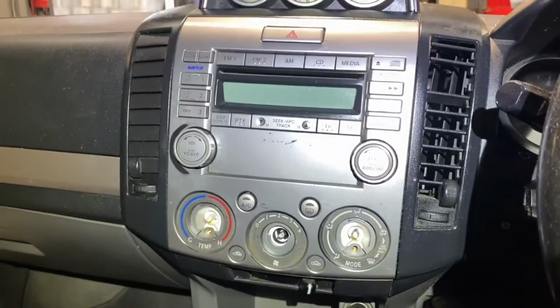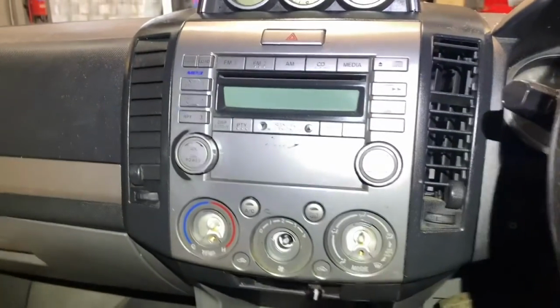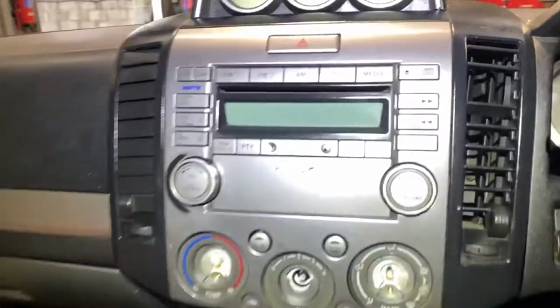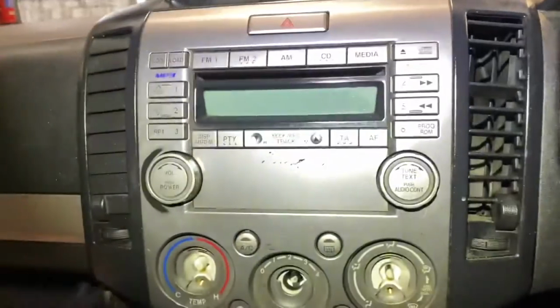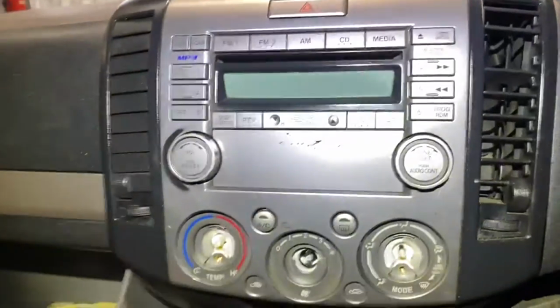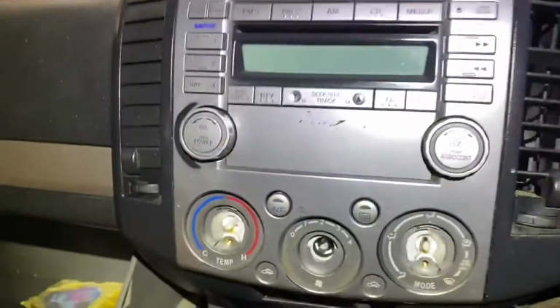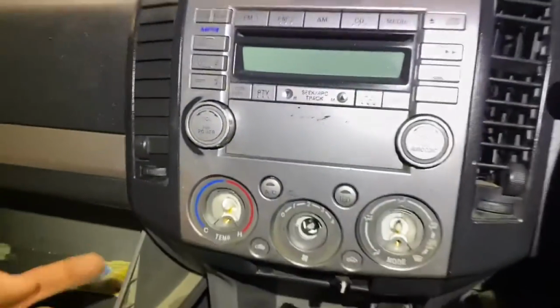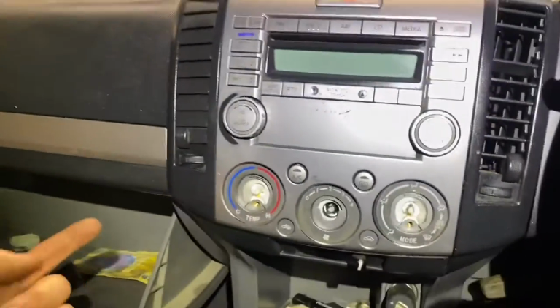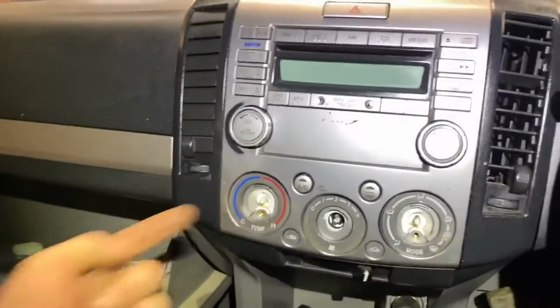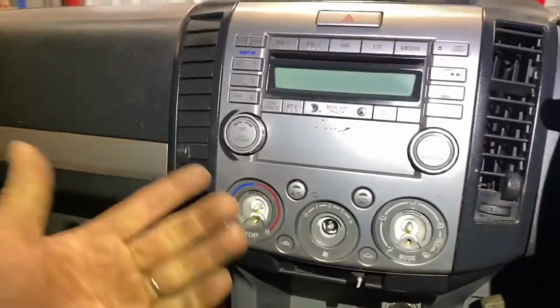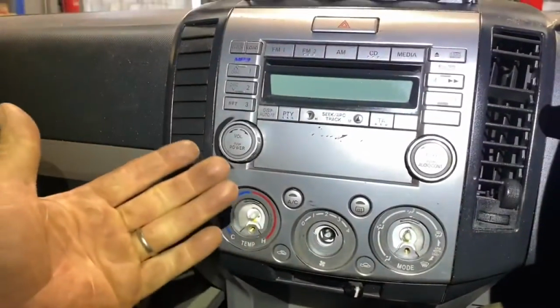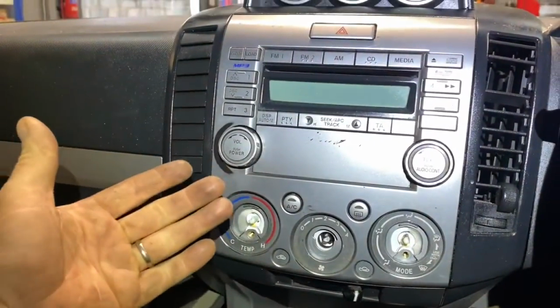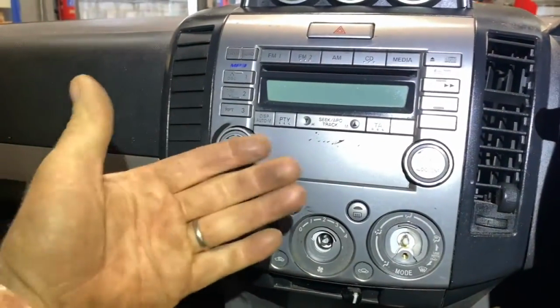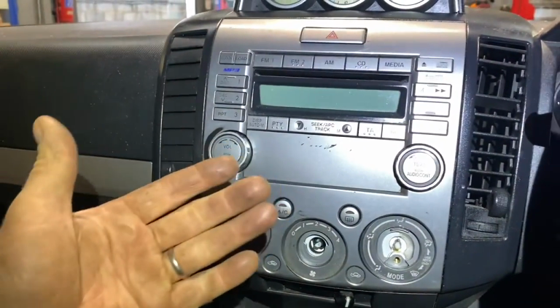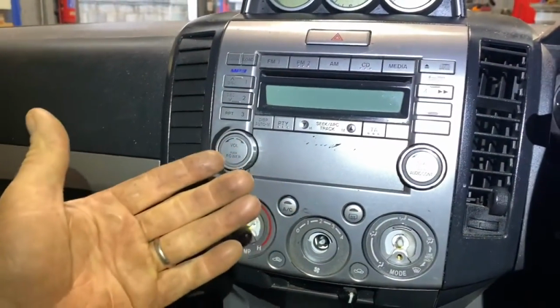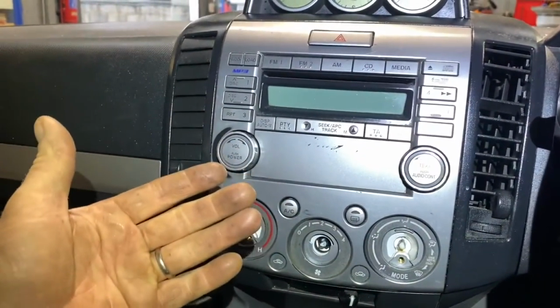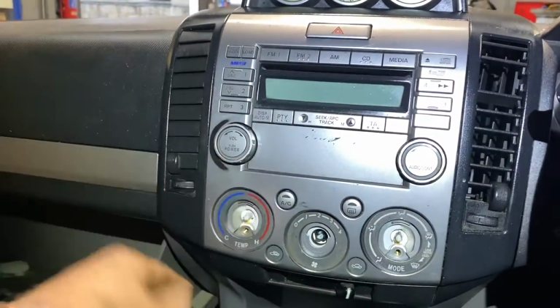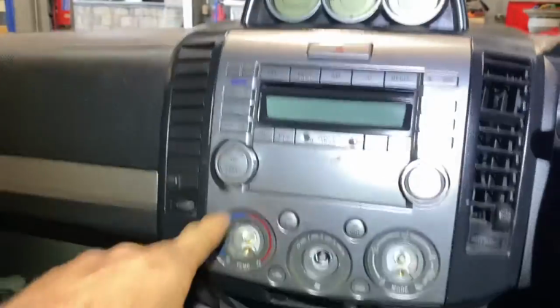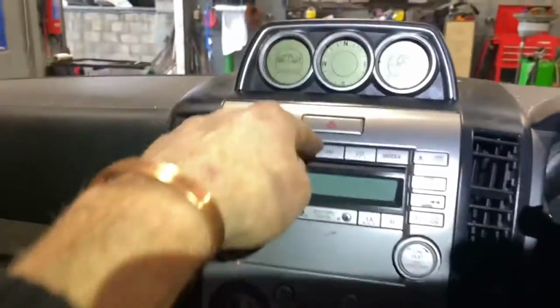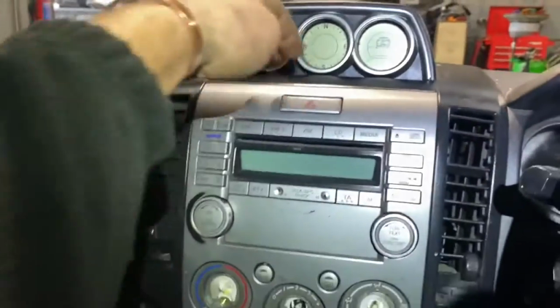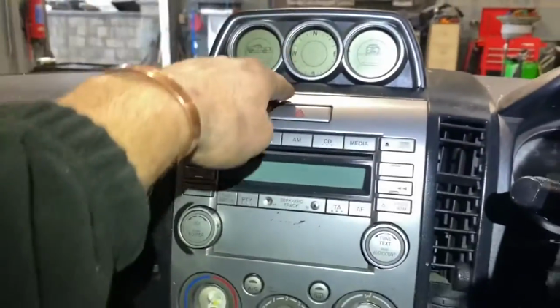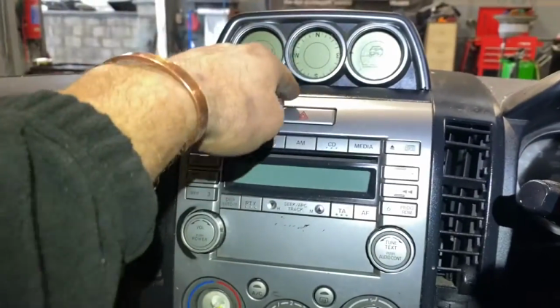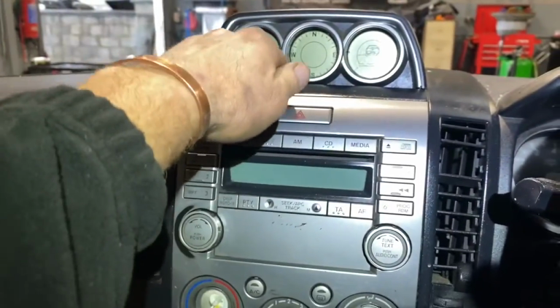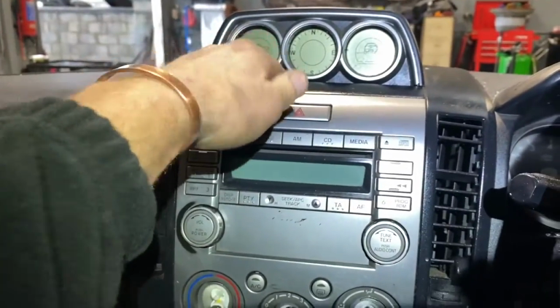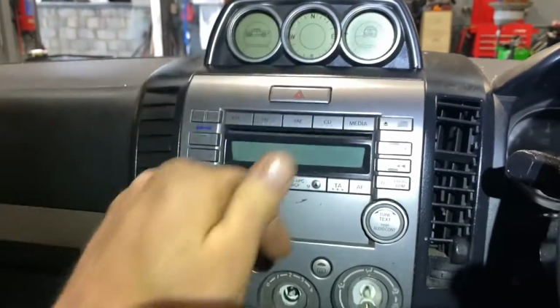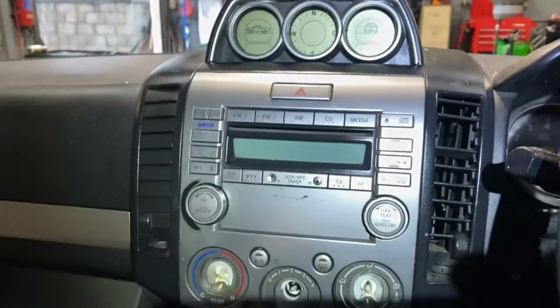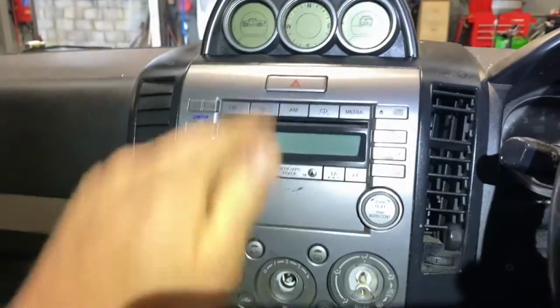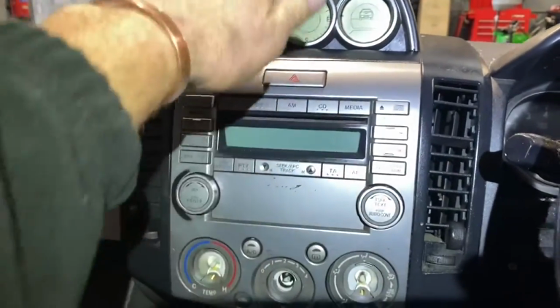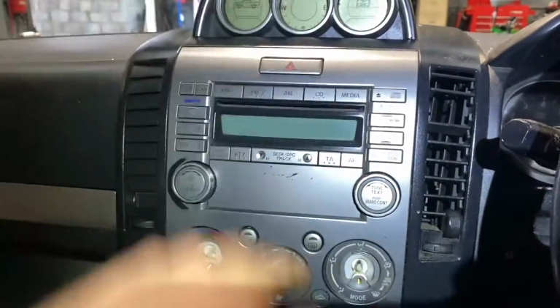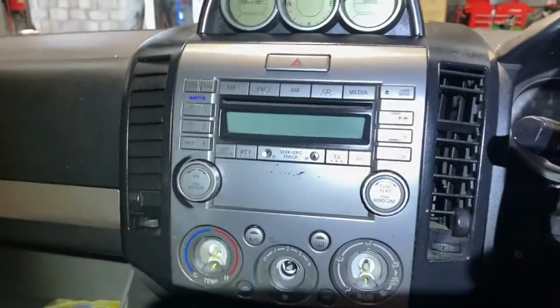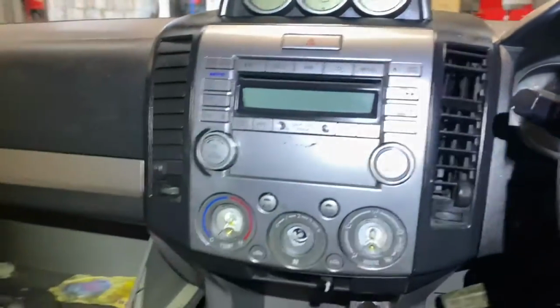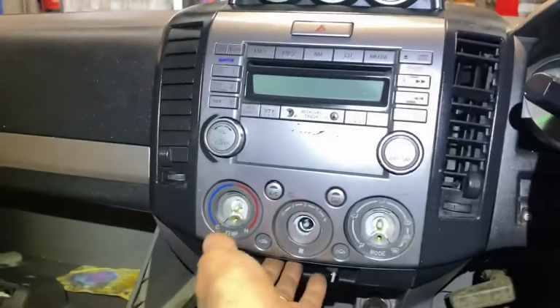There's two options actually. One is we can go in and up and back to try and push the radio out, and the other is trying to get in, put a little trim removal tool, and try and get this thing out.